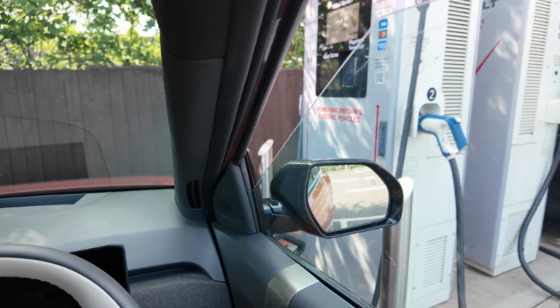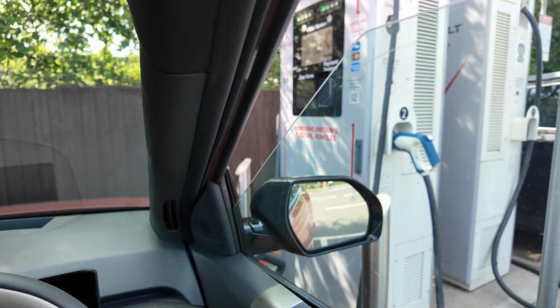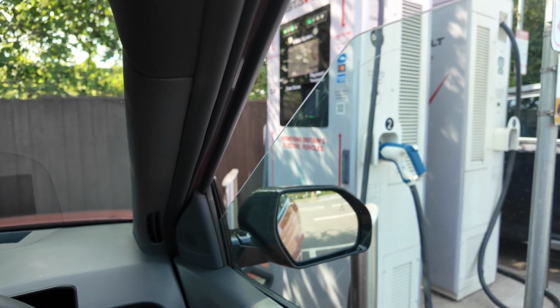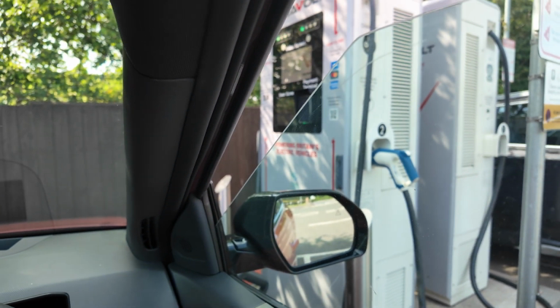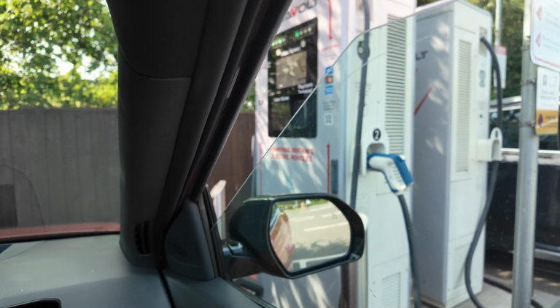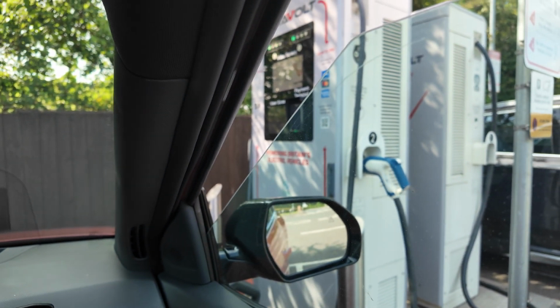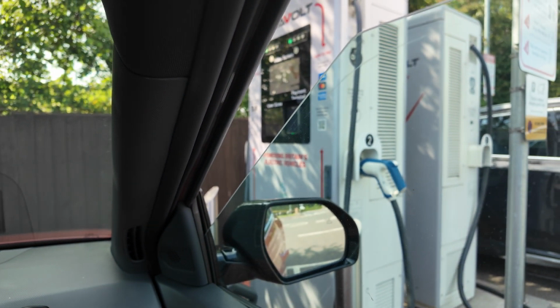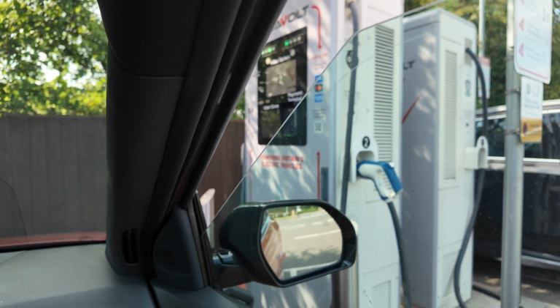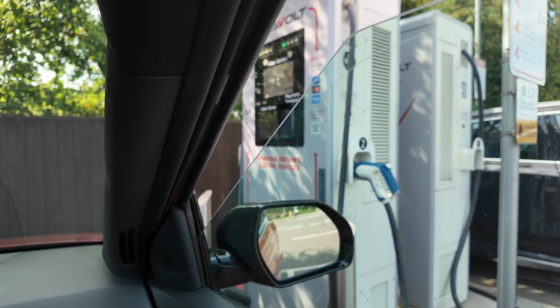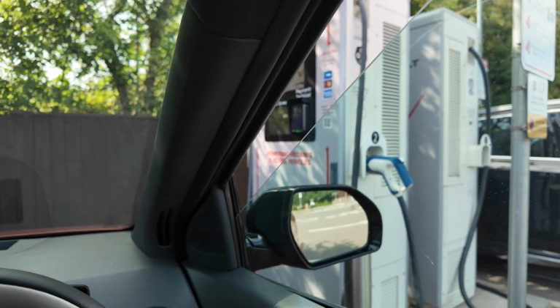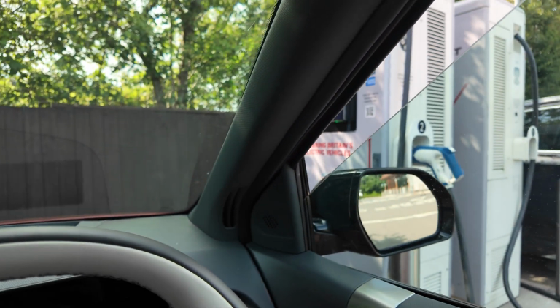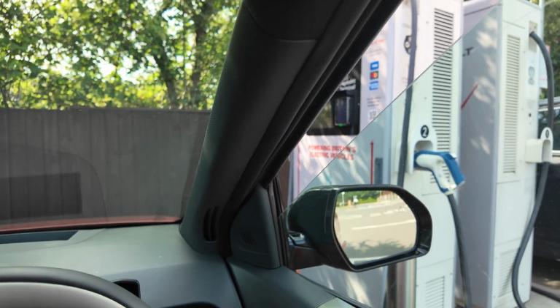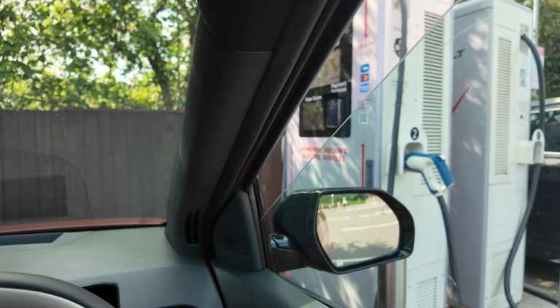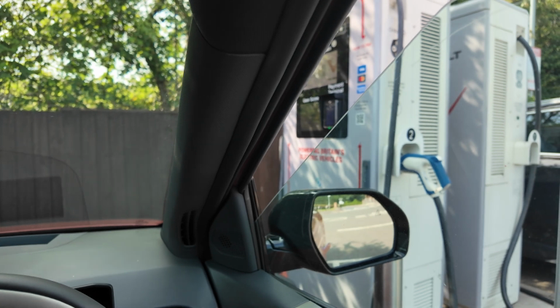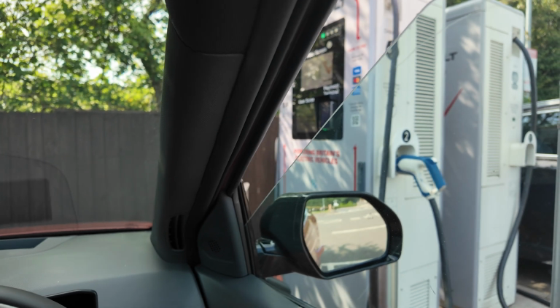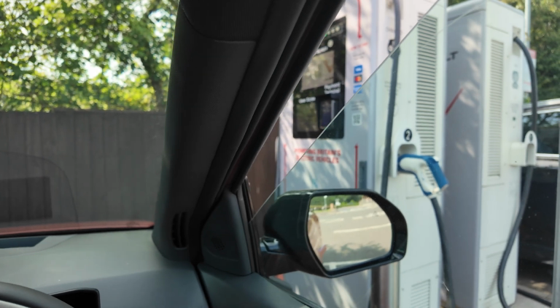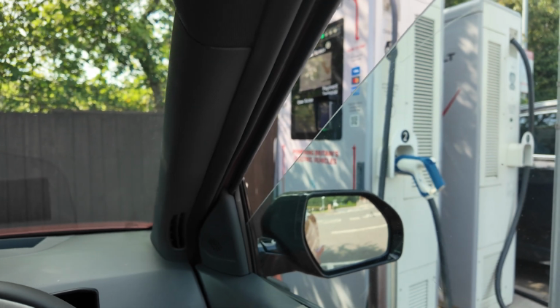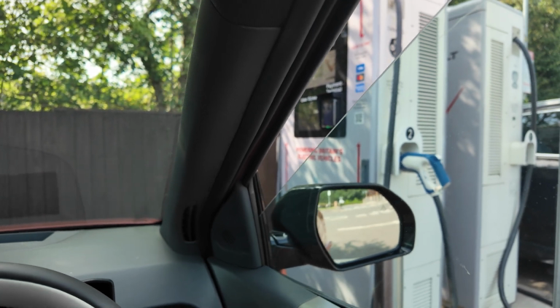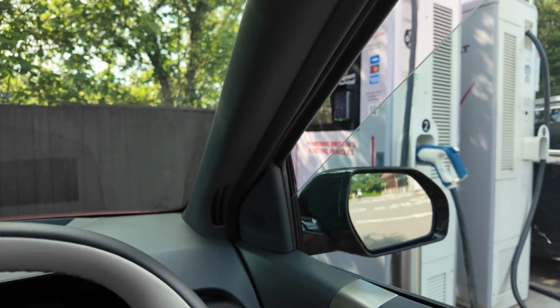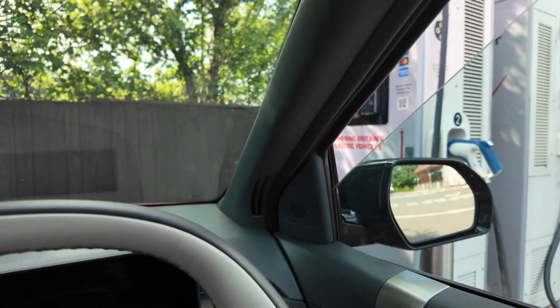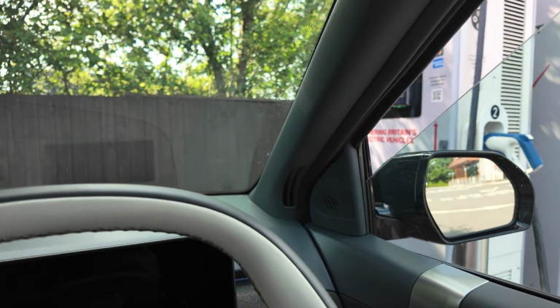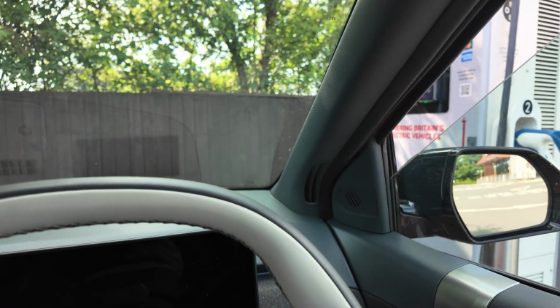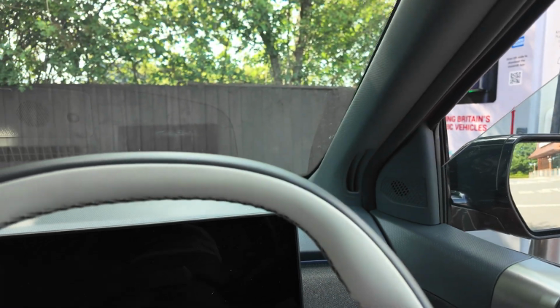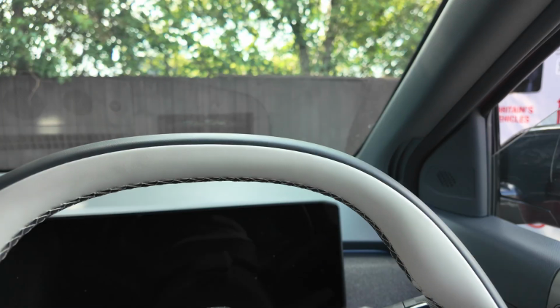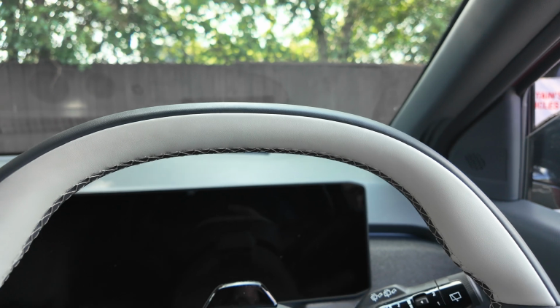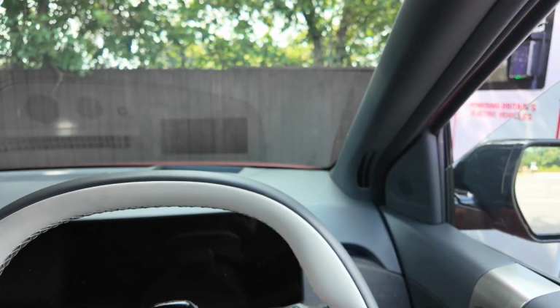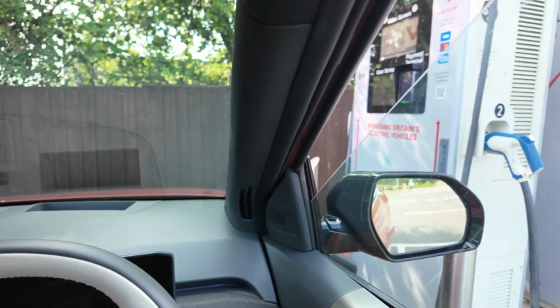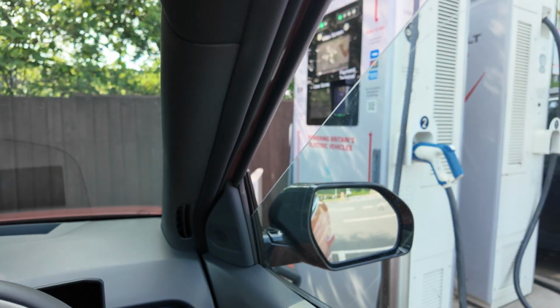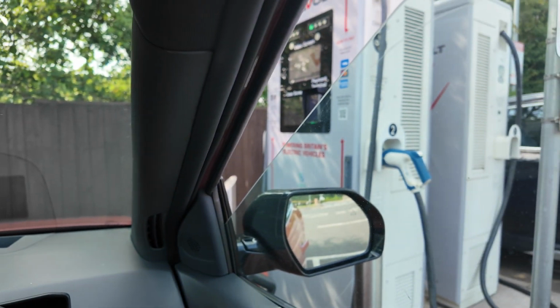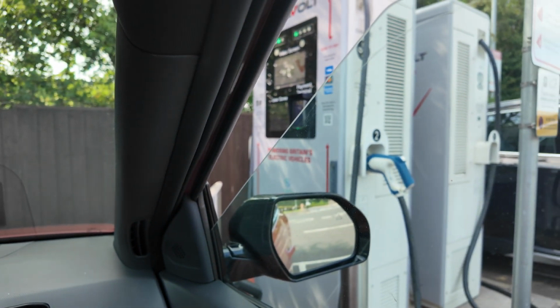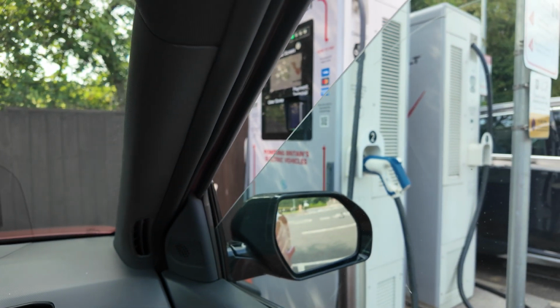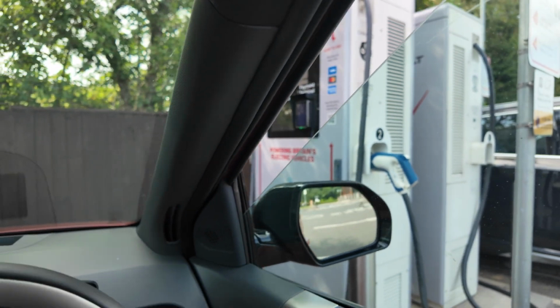Right, I'm at Istanbul McDonald's in Burtwood and I'm just DC charging. I'm going to show you how to emergency release the cable. There's a special way — you can either stop it on the charger or you can stop it on the app.